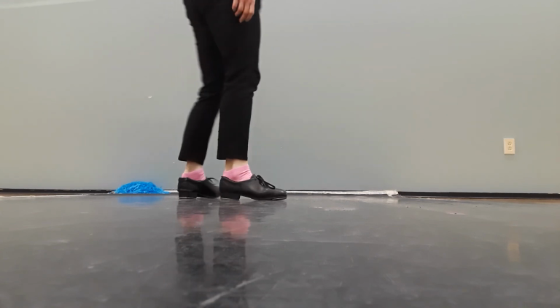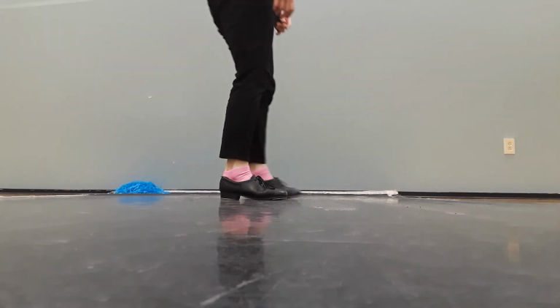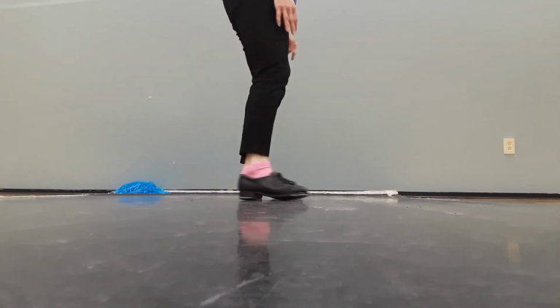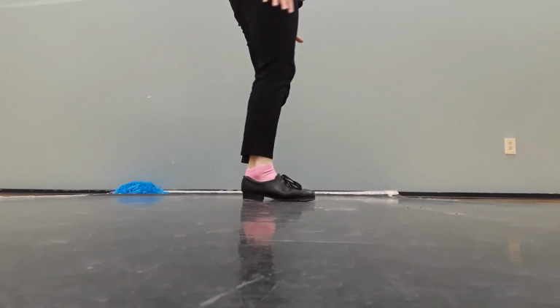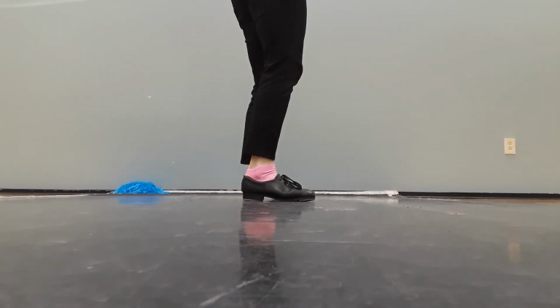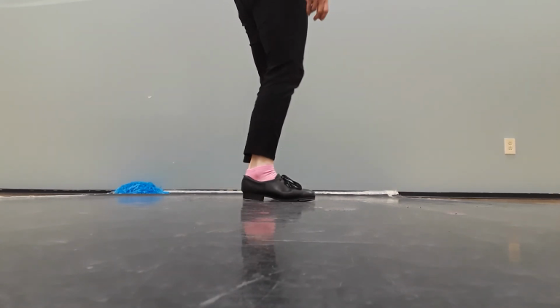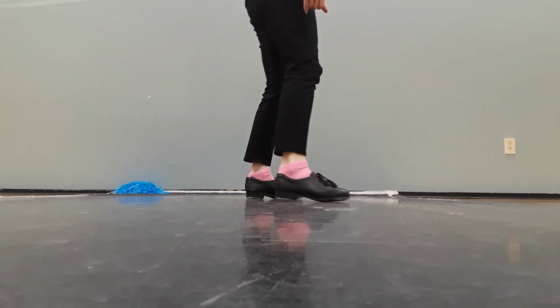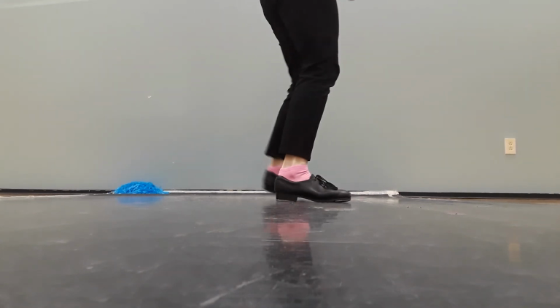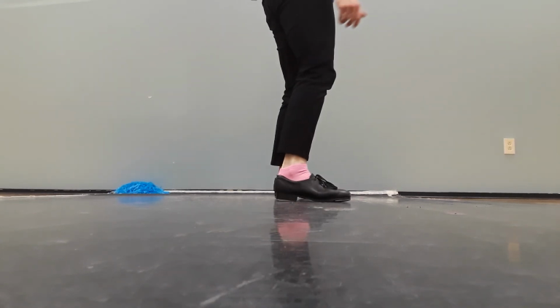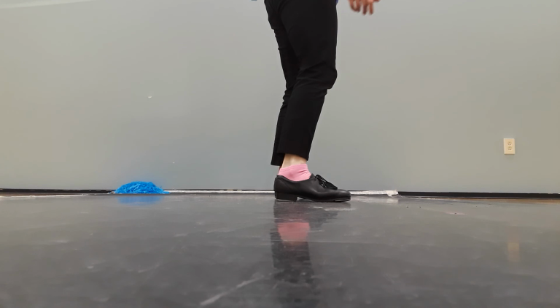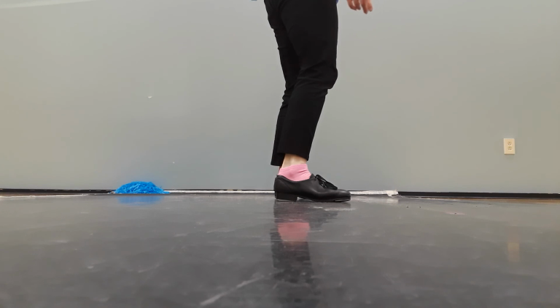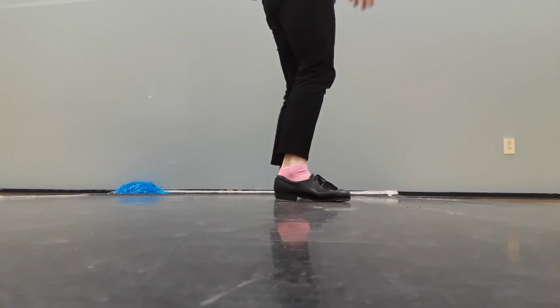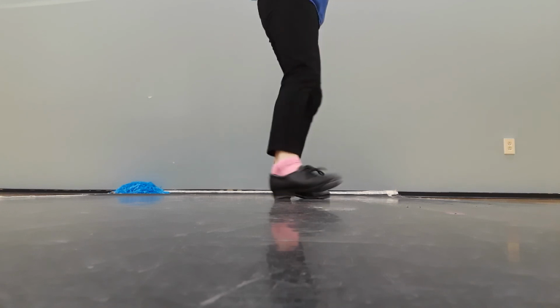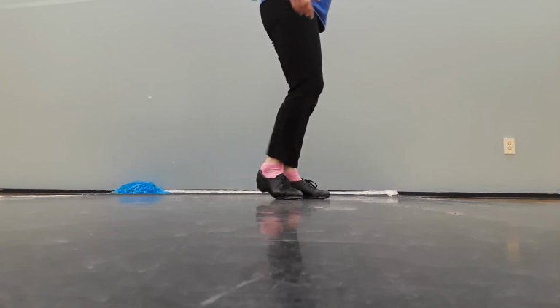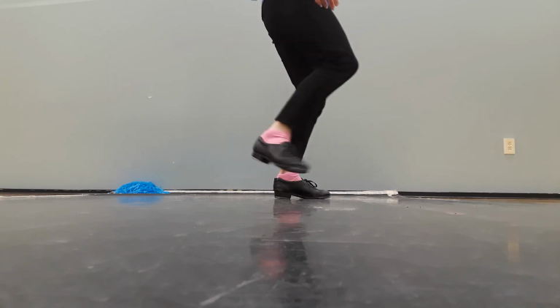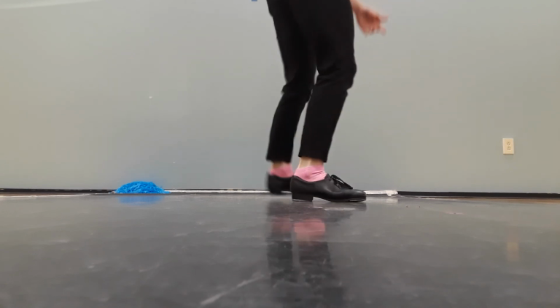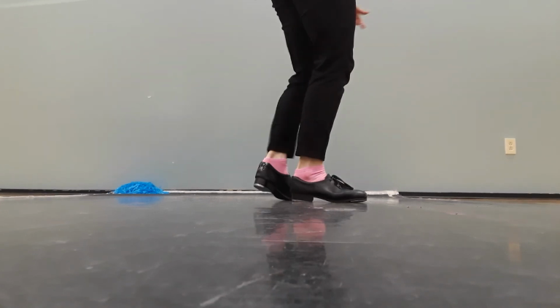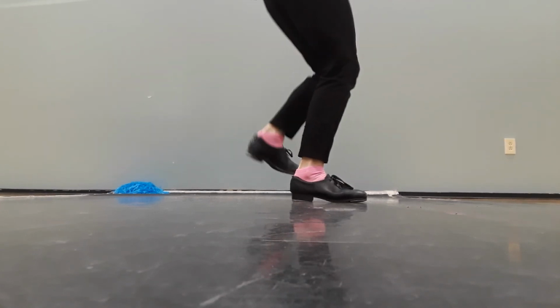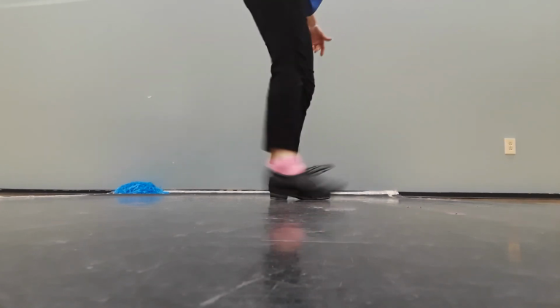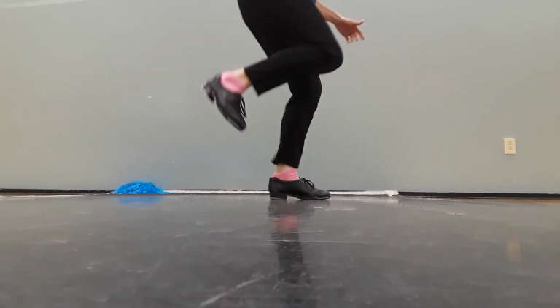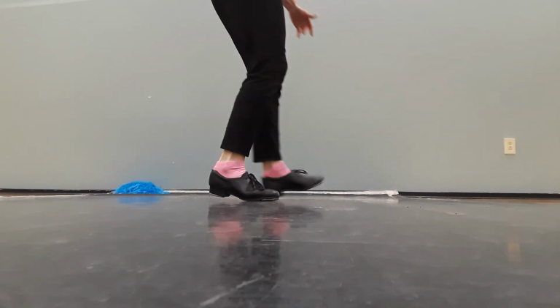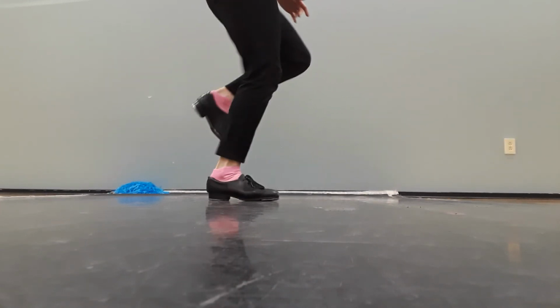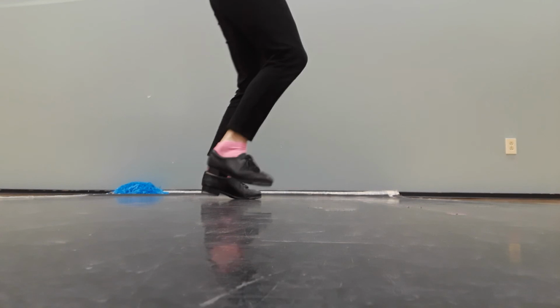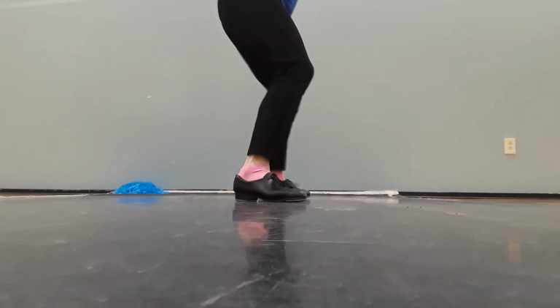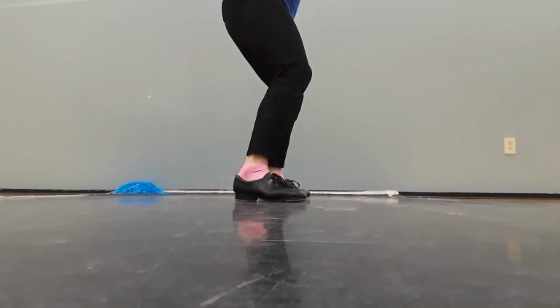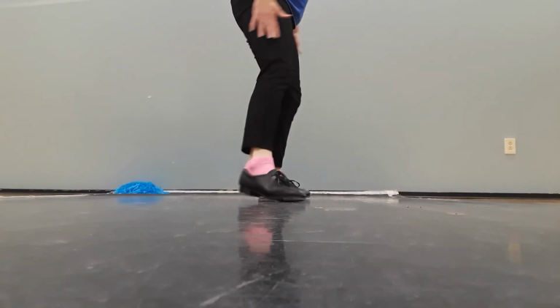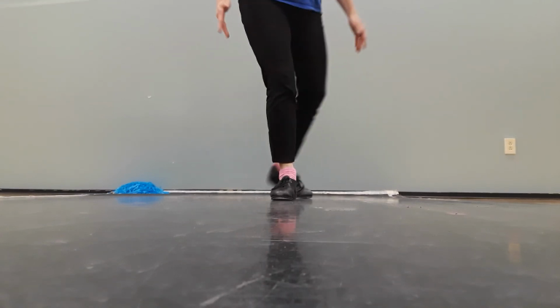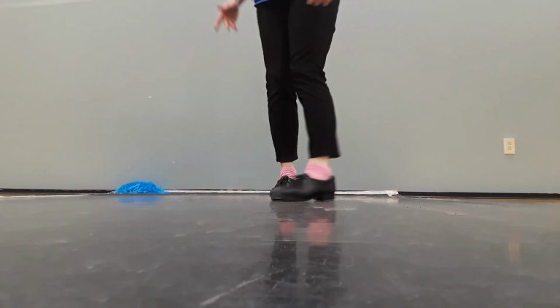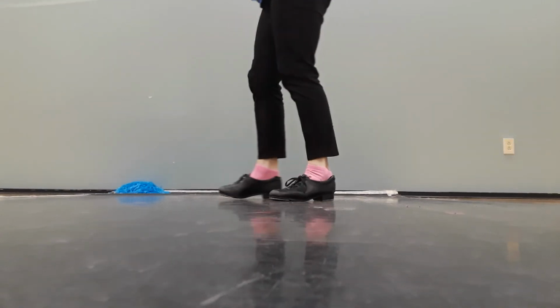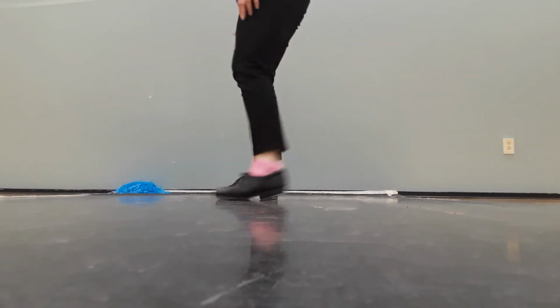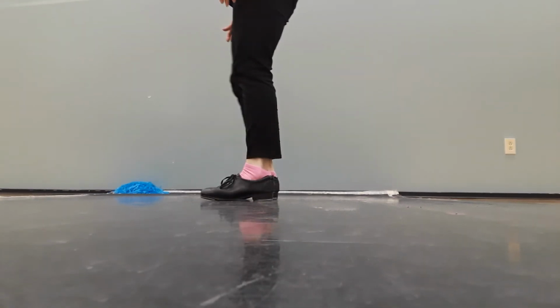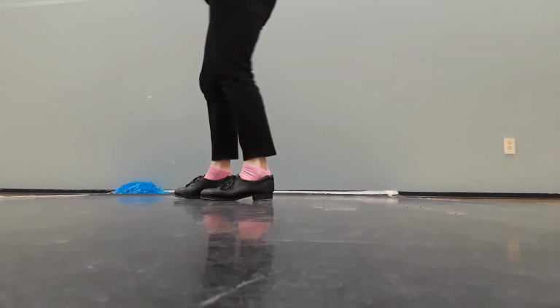Looking sideways, you might want to look at this to help you with that step. That's what it looks like from the side over here.